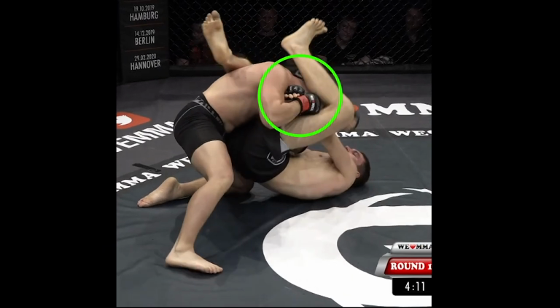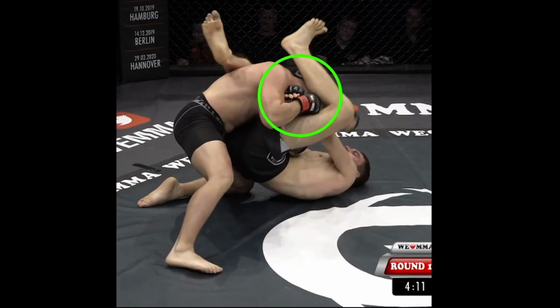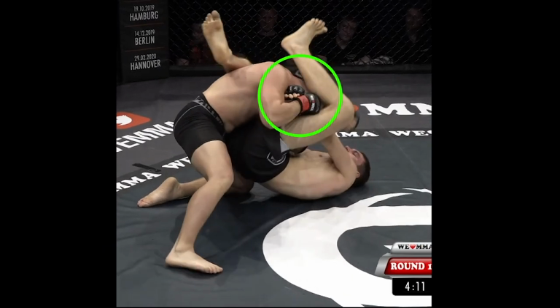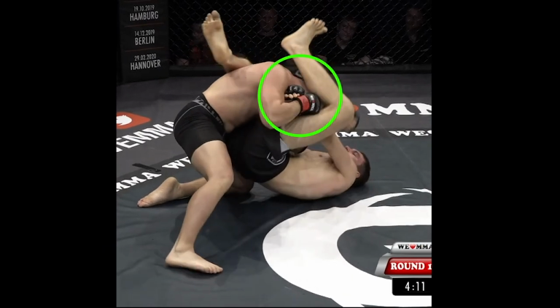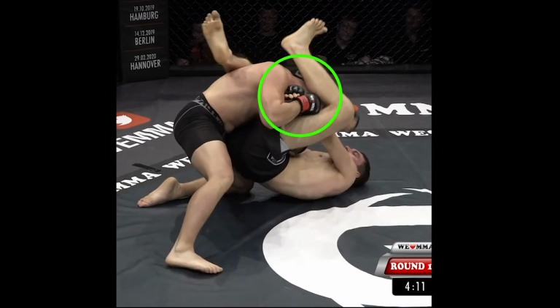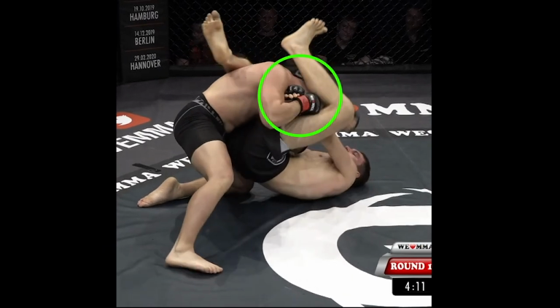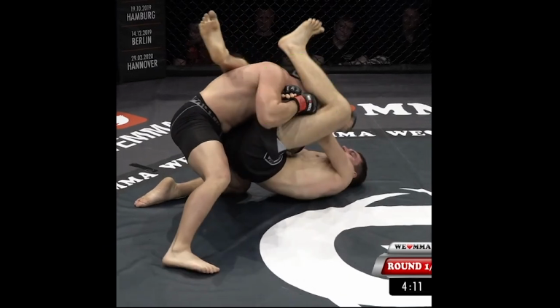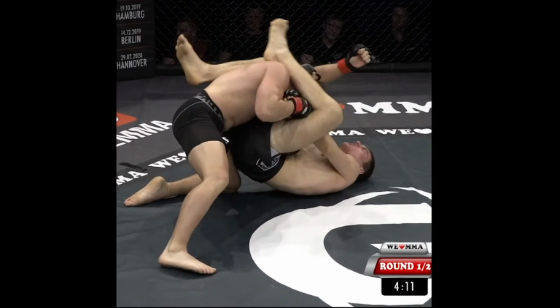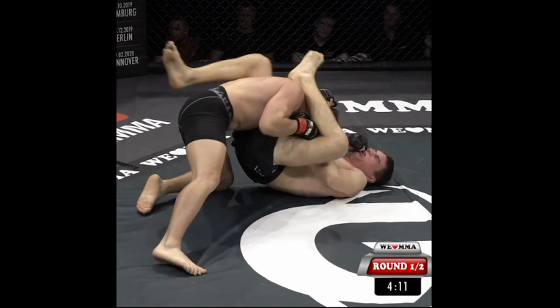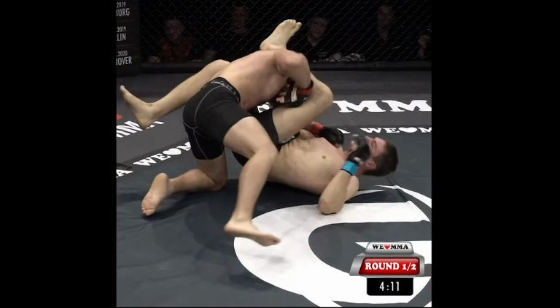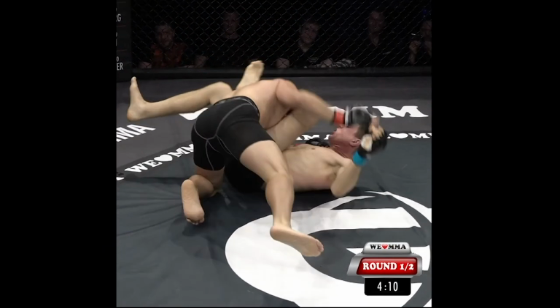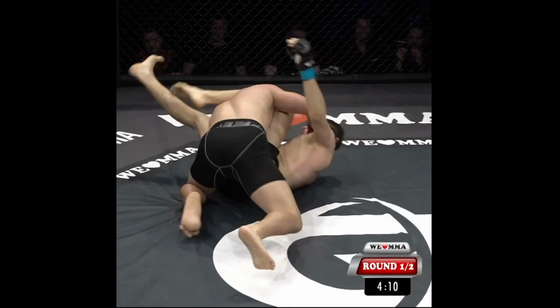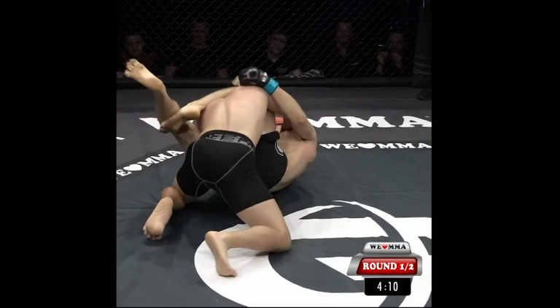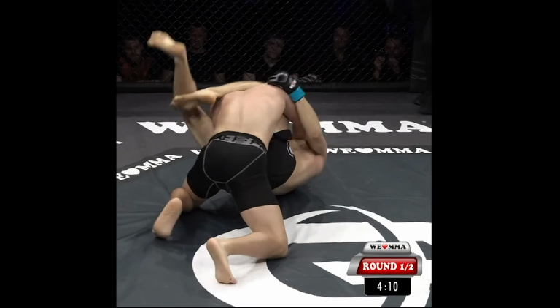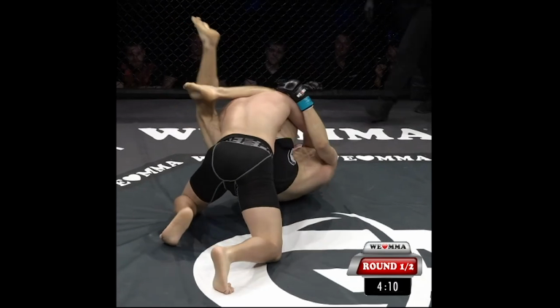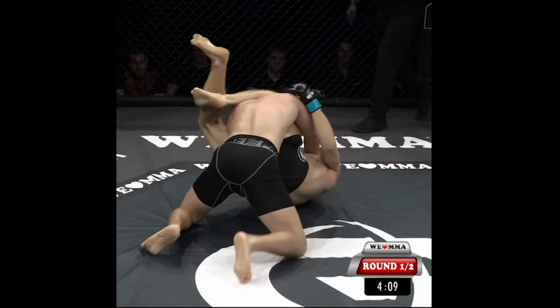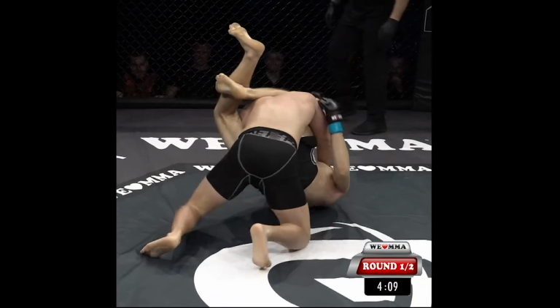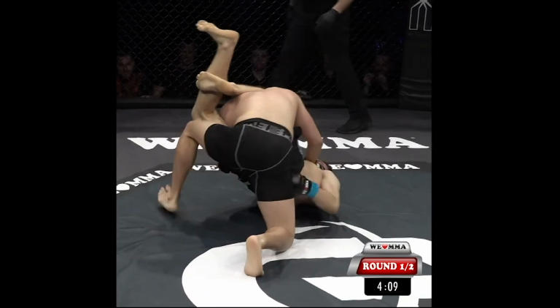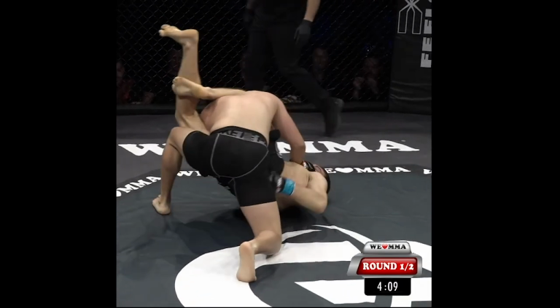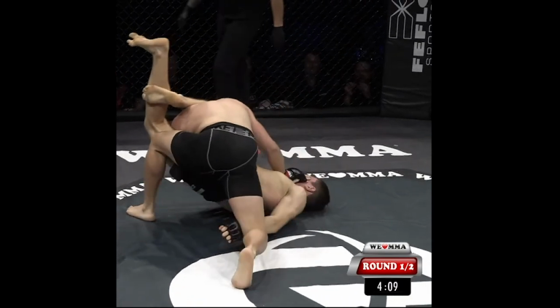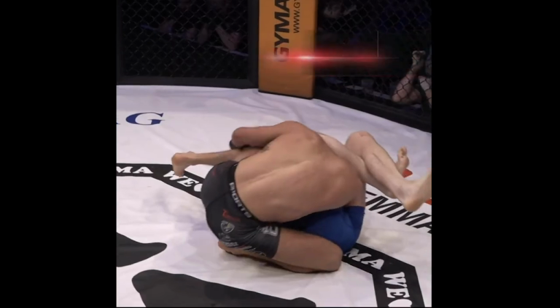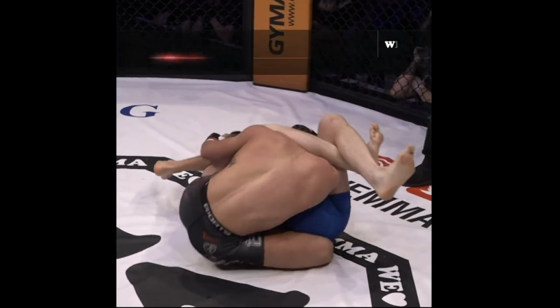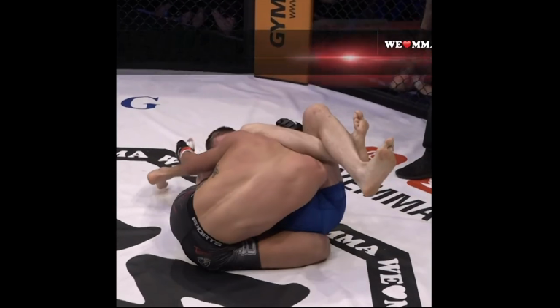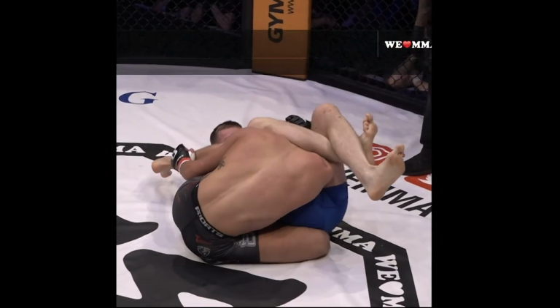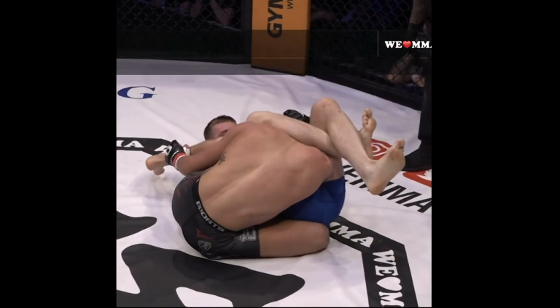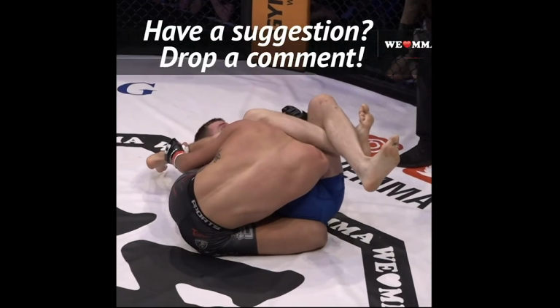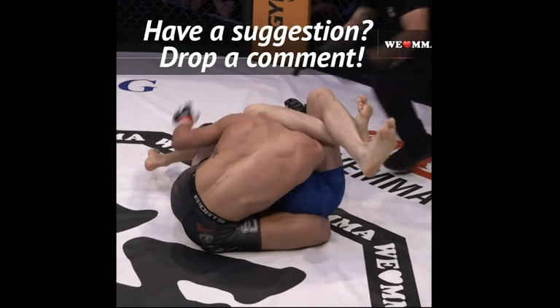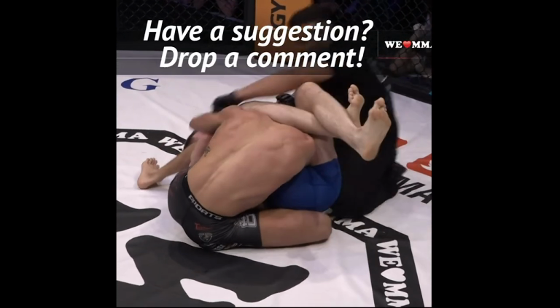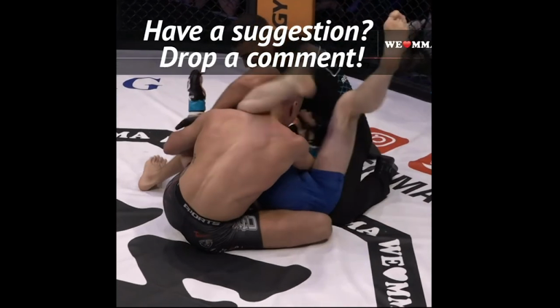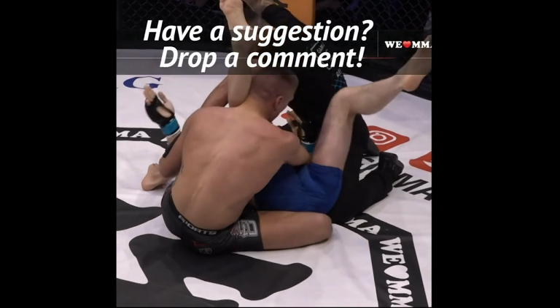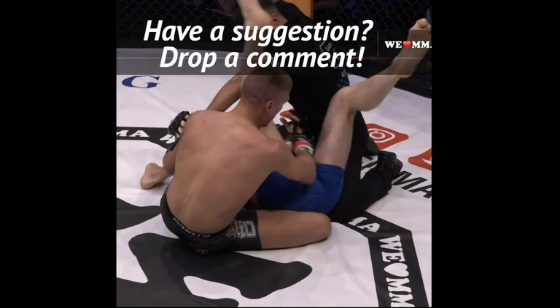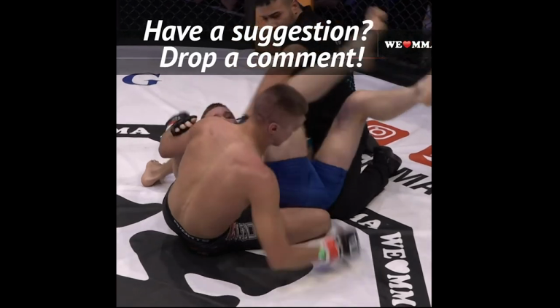There's still a bit of hand fight to be had, however, so Christian pushes the hand through and clamps the hamstring to the neck.